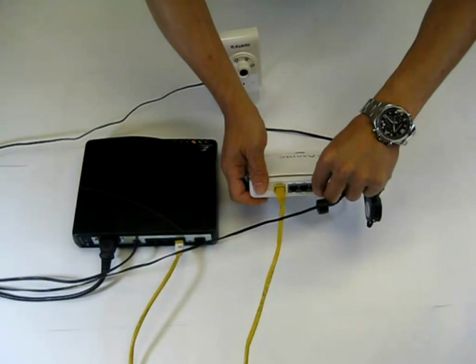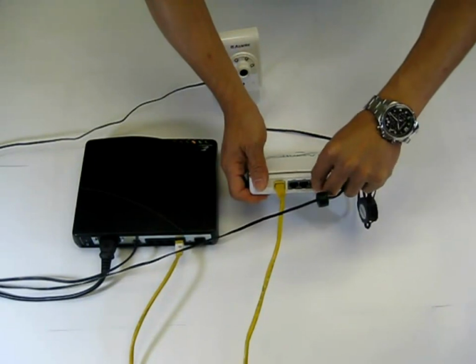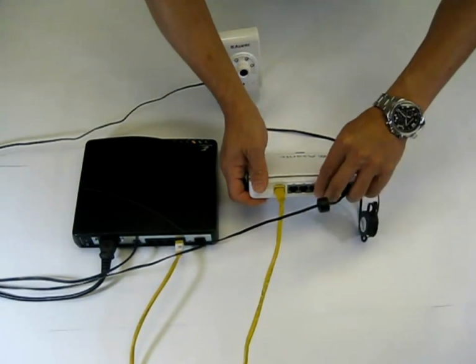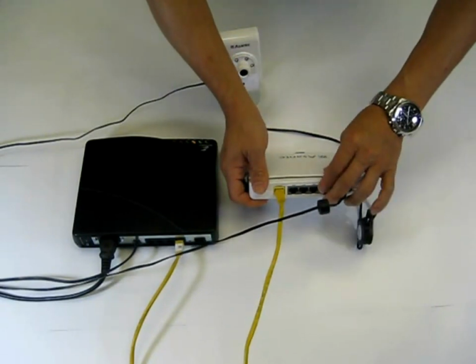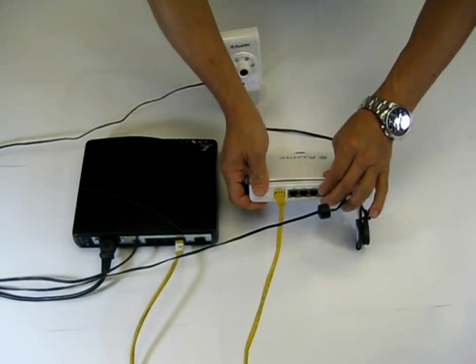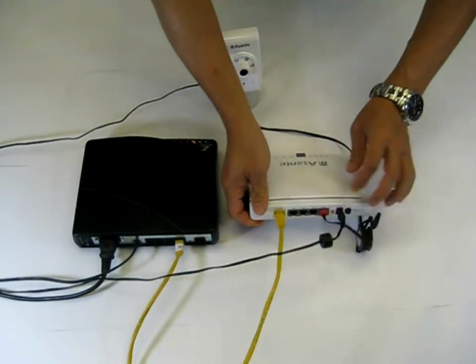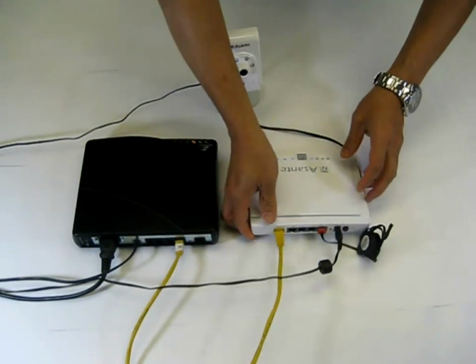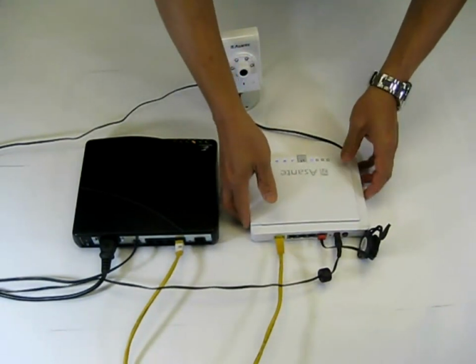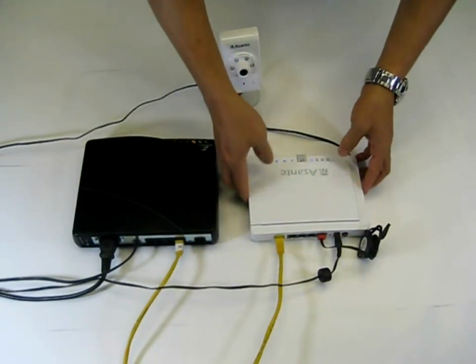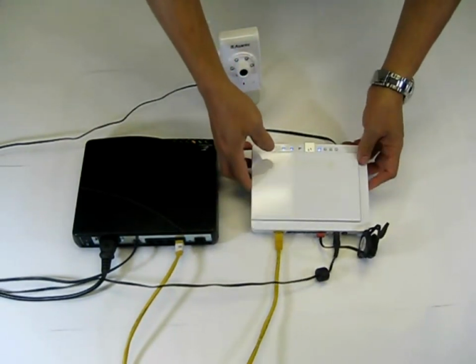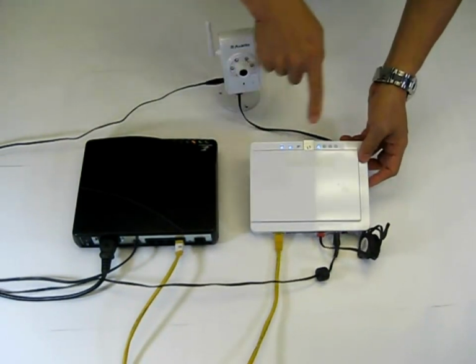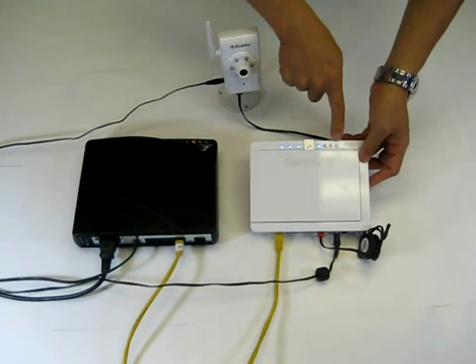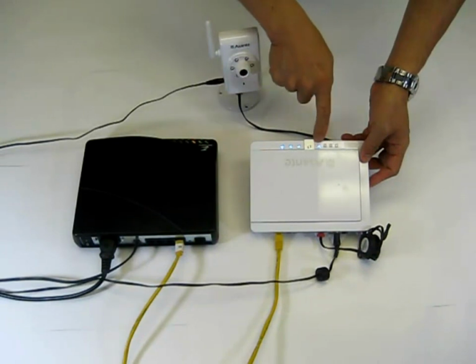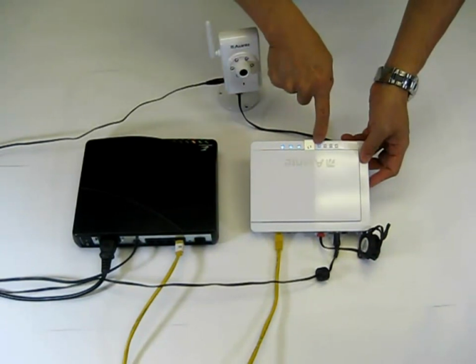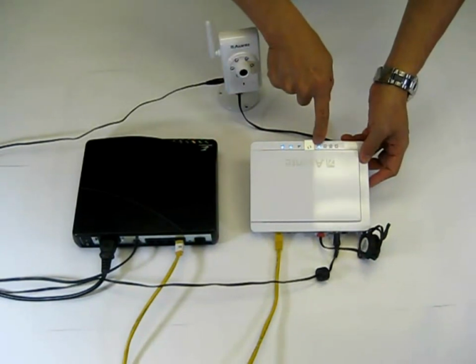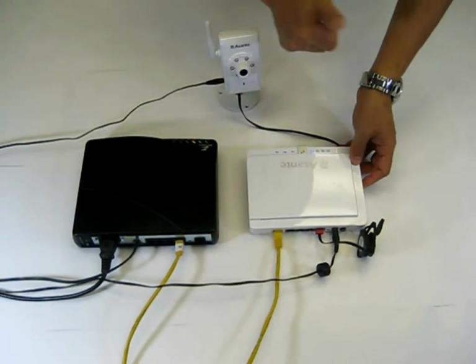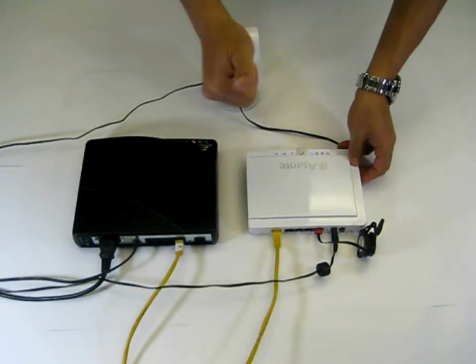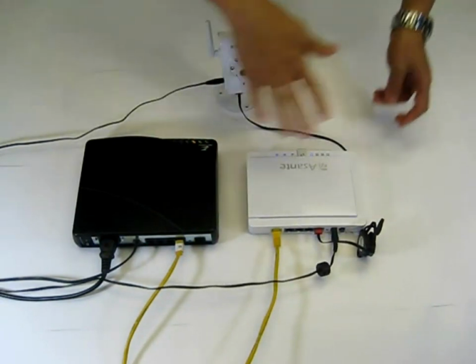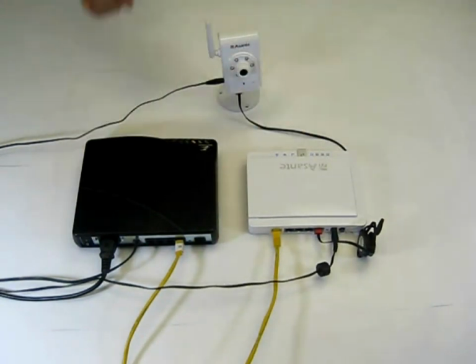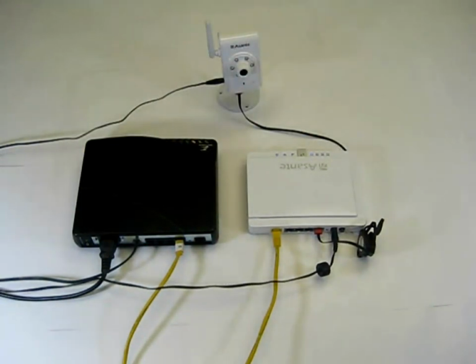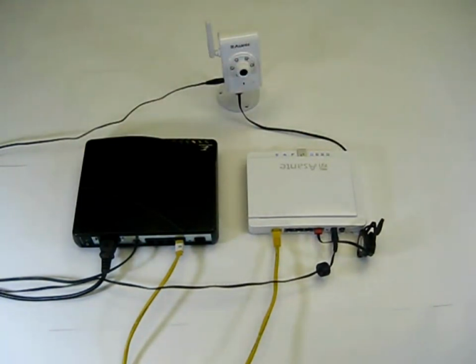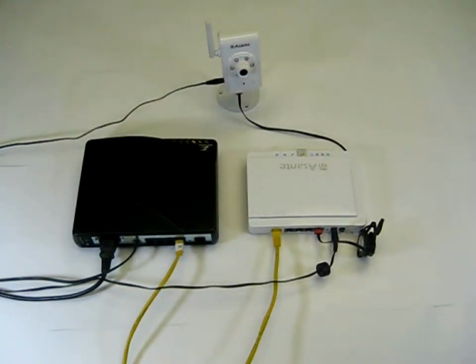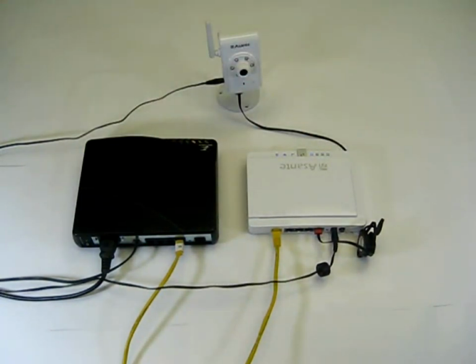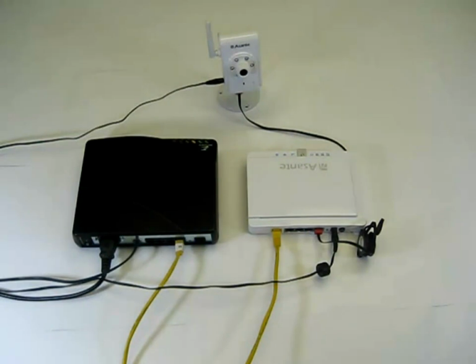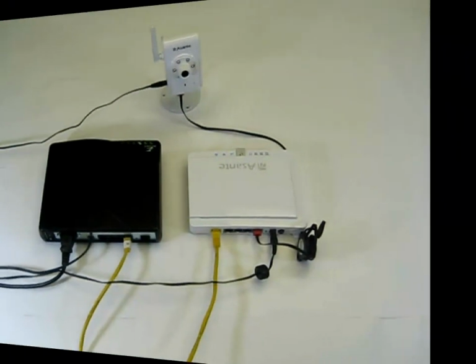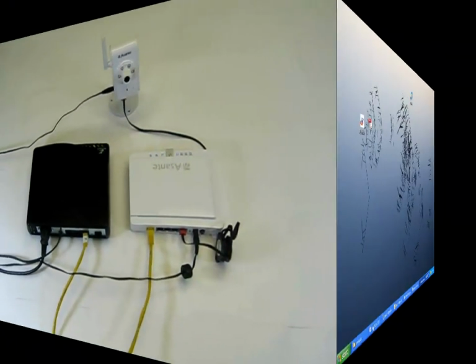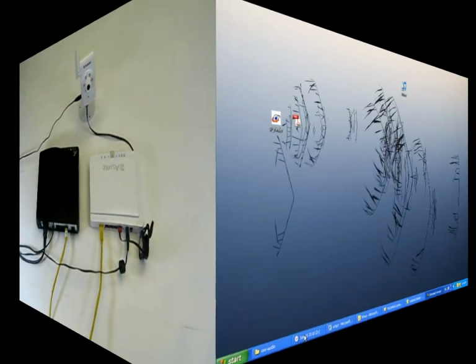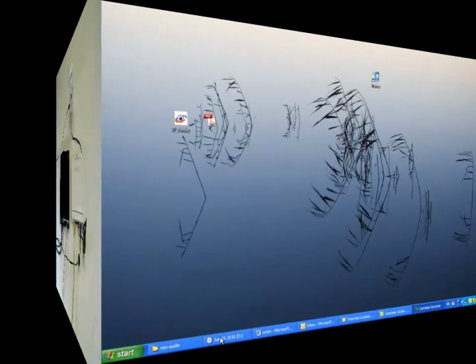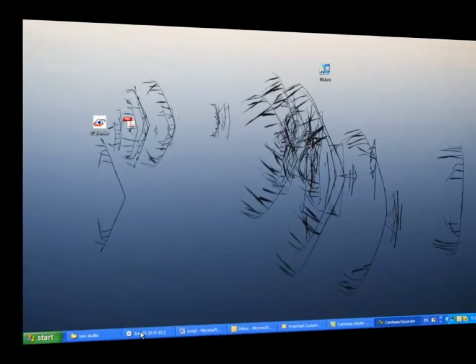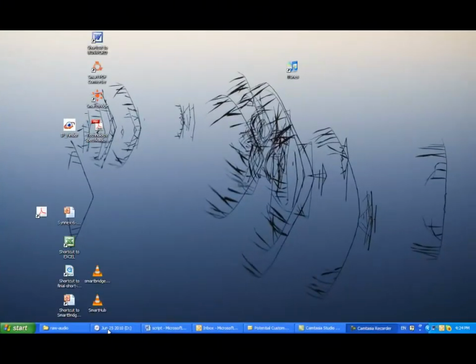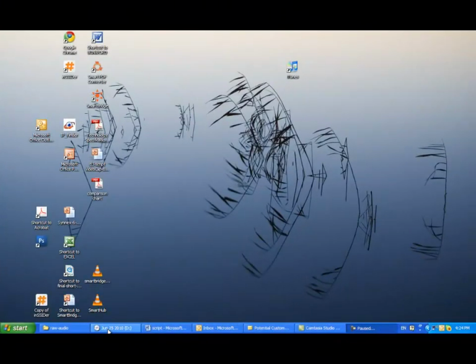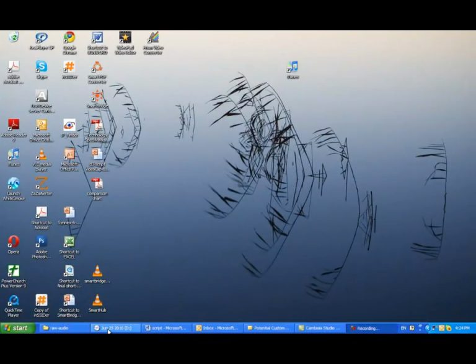You may check the Ethernet port LED light from the front panel of the wireless router. And if it is on, then it means Voyager 1 is up running and connected to the wireless router. Now let's move to a PC which is already connected to the wireless router.